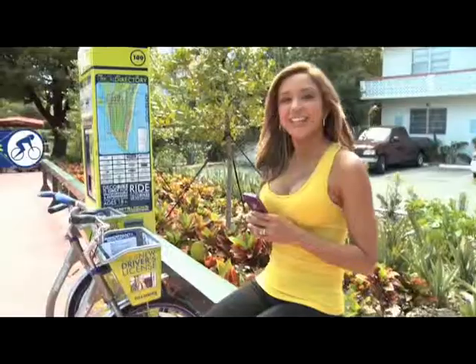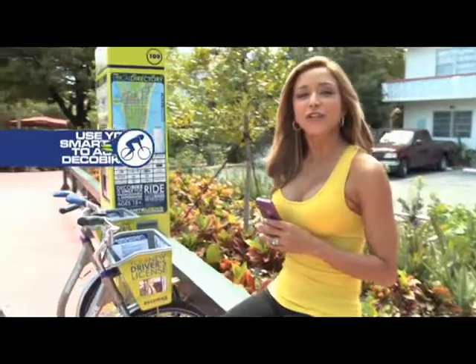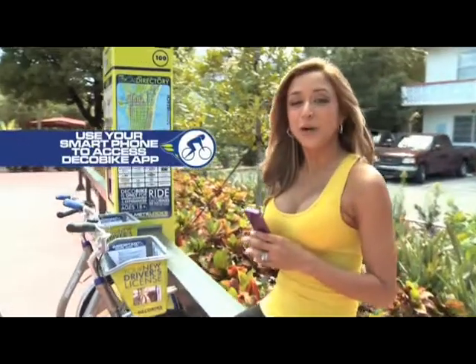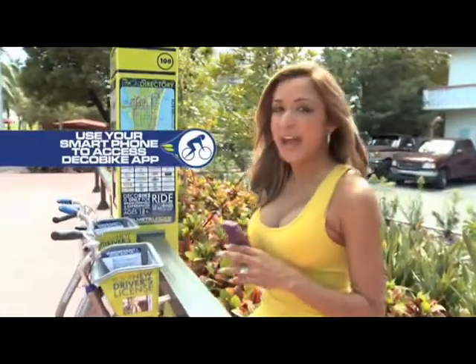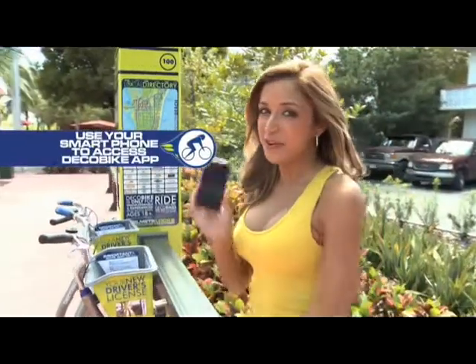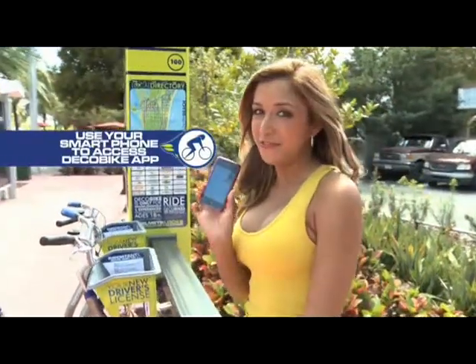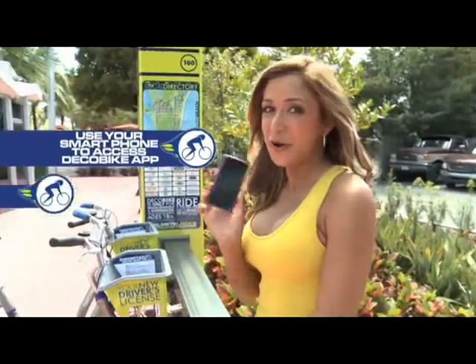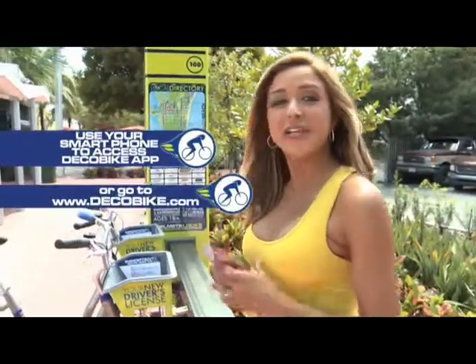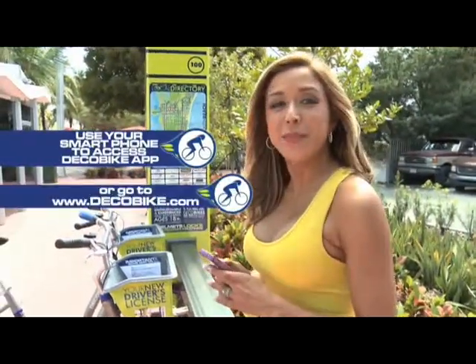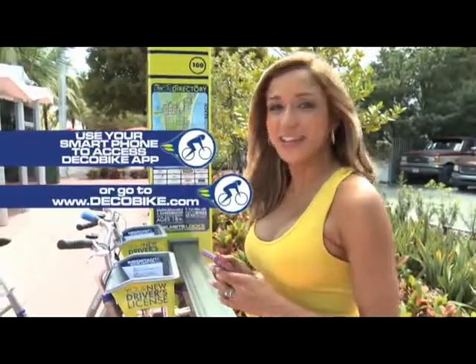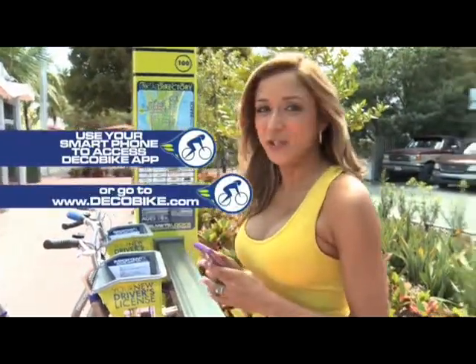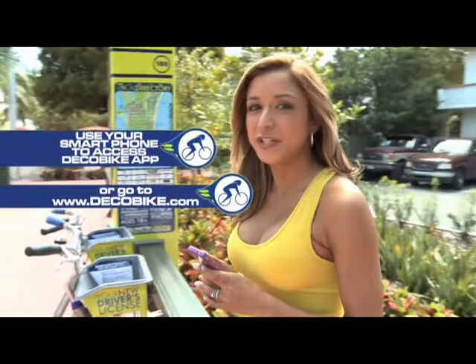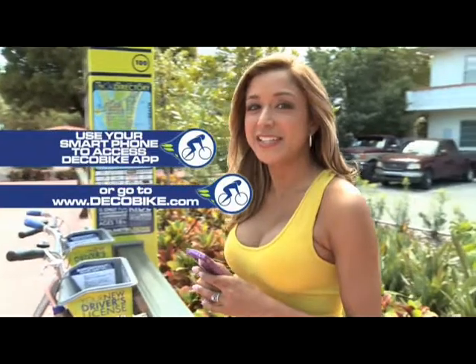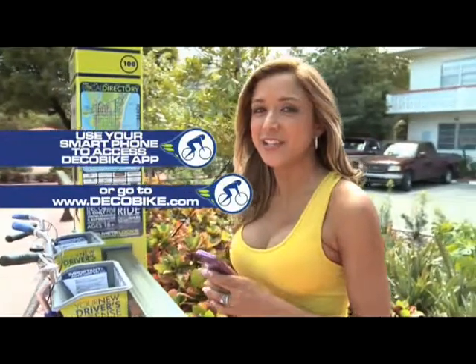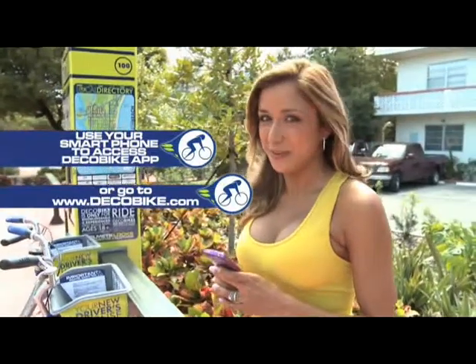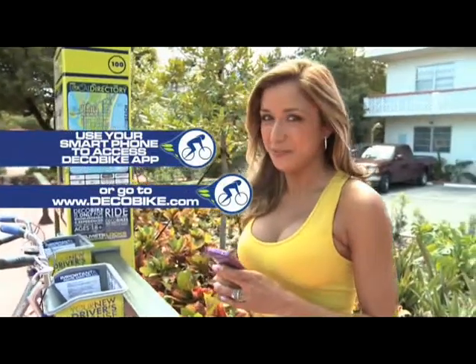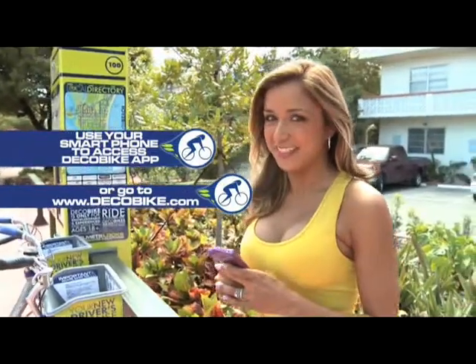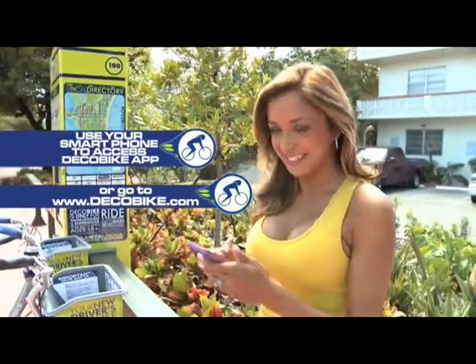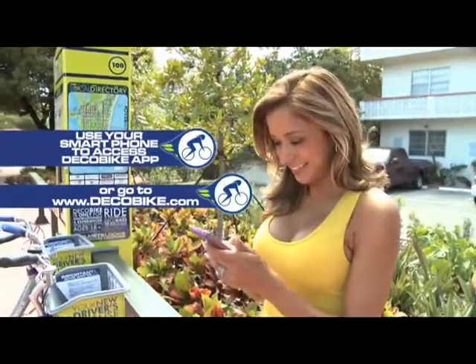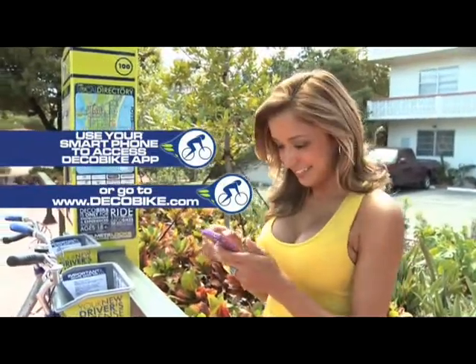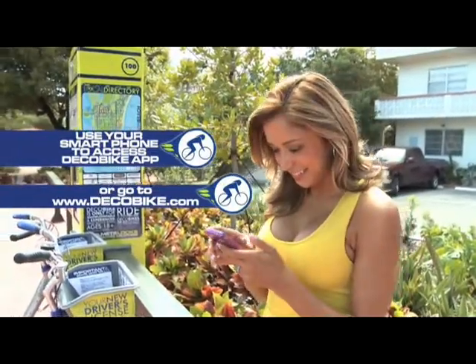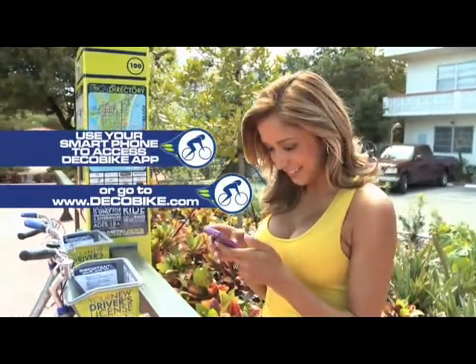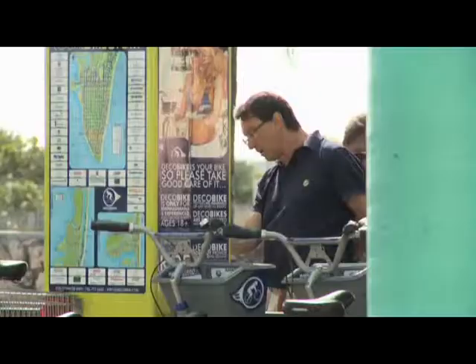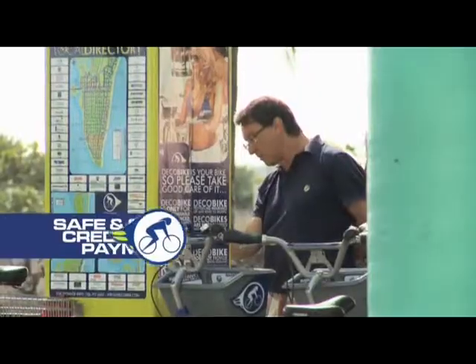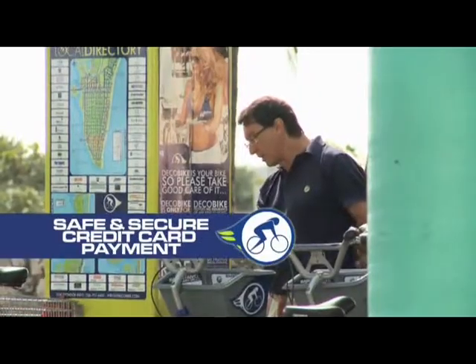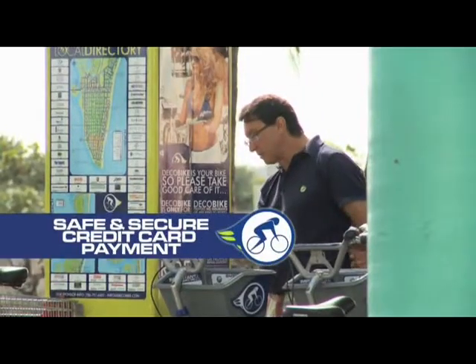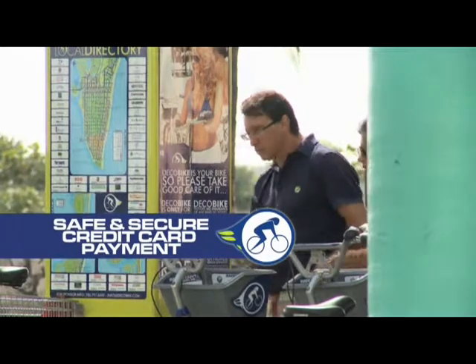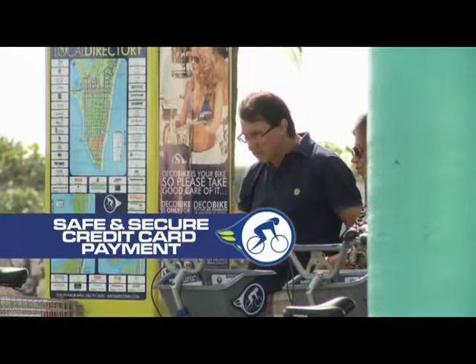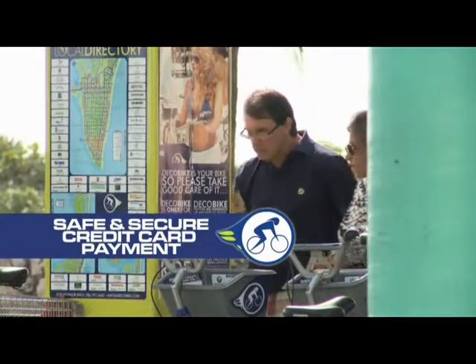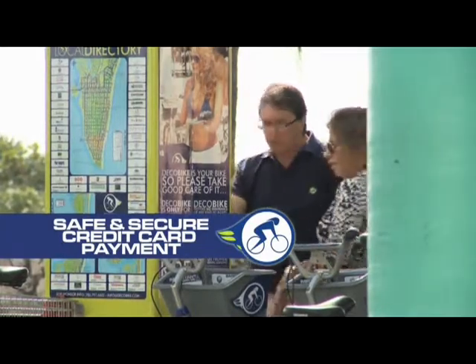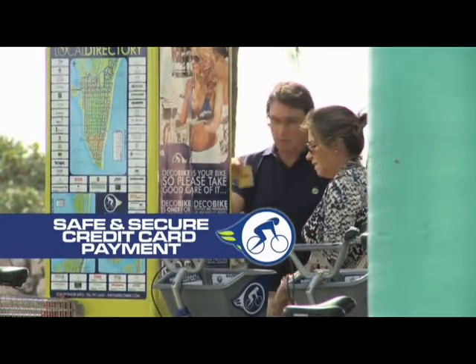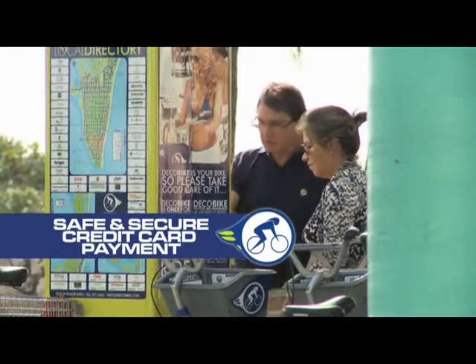Download the Deco Bike app on your iPhone, or City Bikes on Android, to locate stations and check bike availability. Once you get to a docking station, all you need is your credit card to select your rental term and ride away.